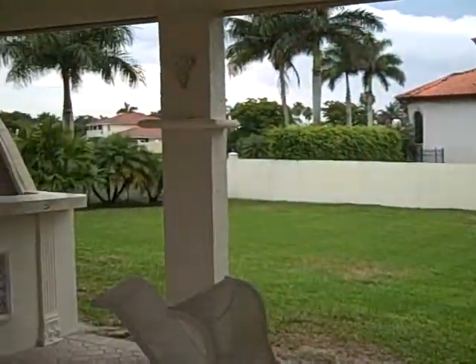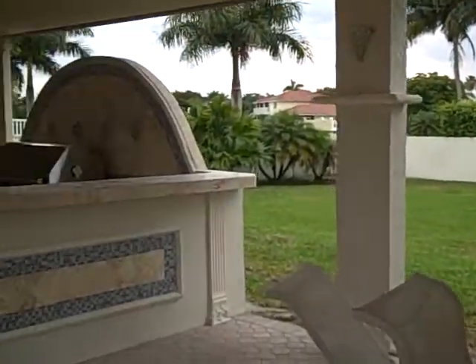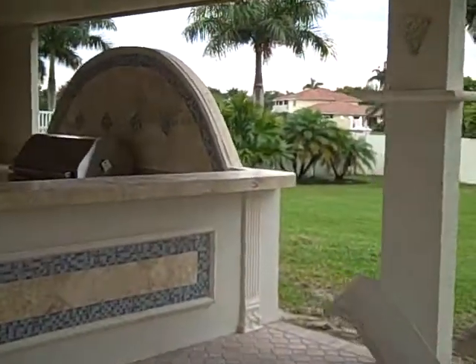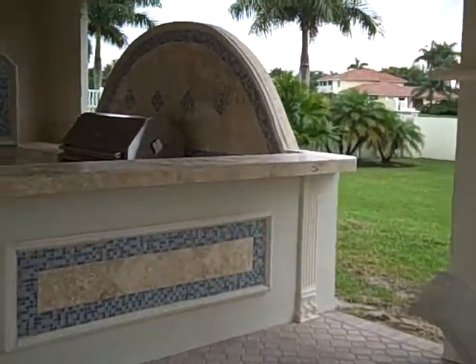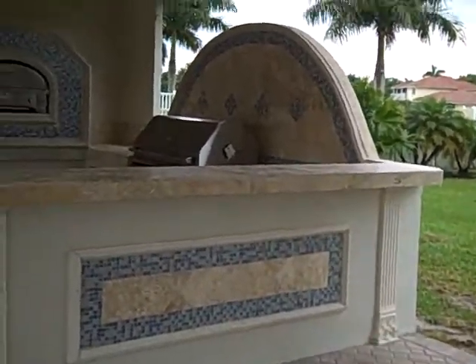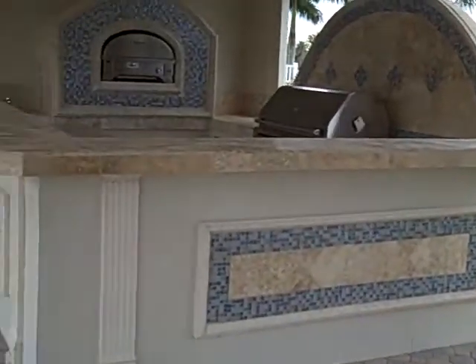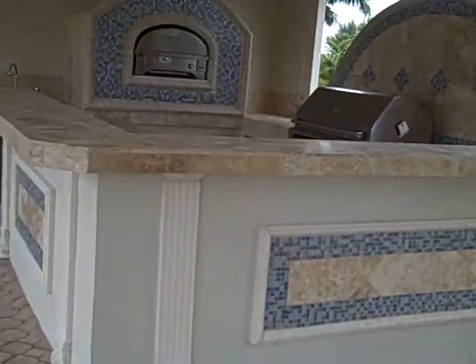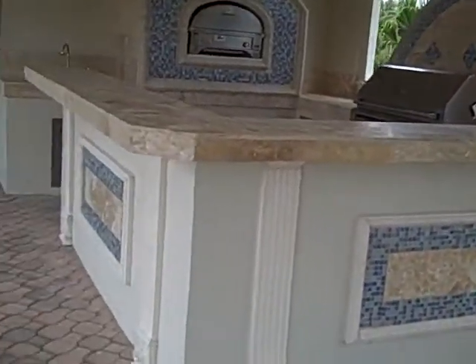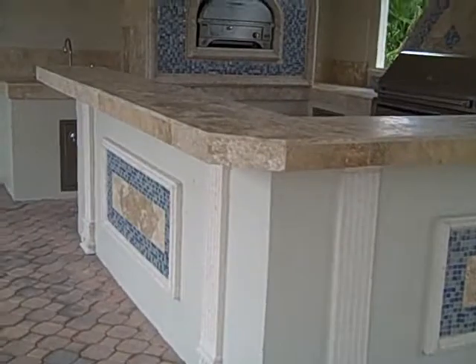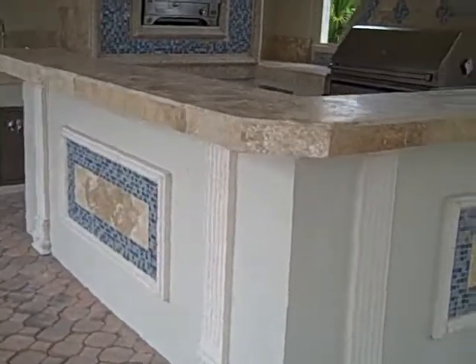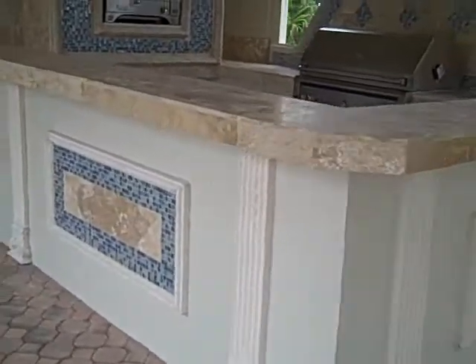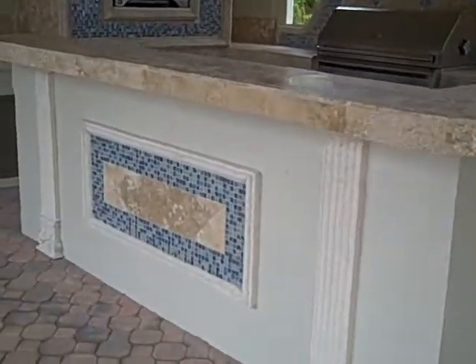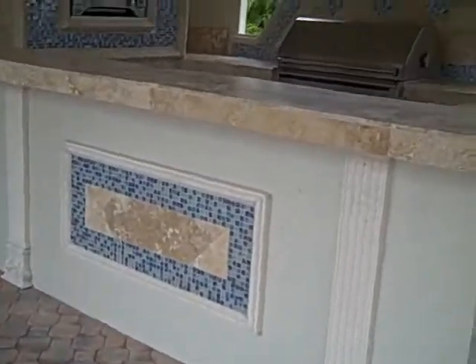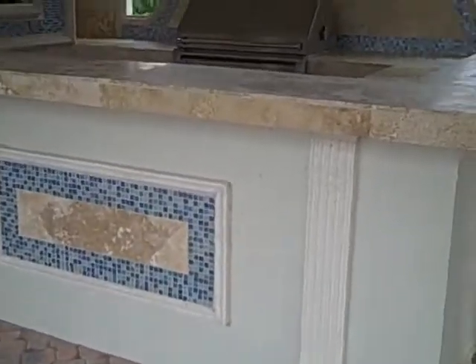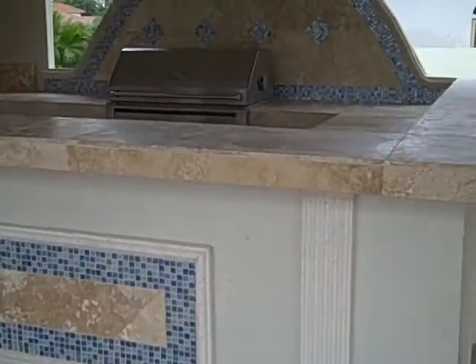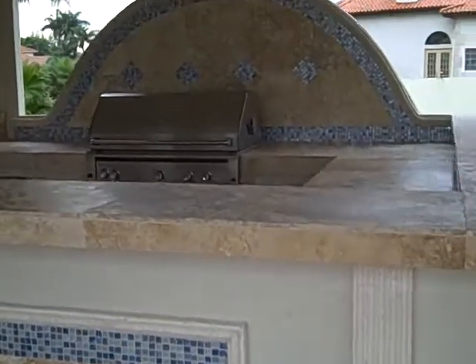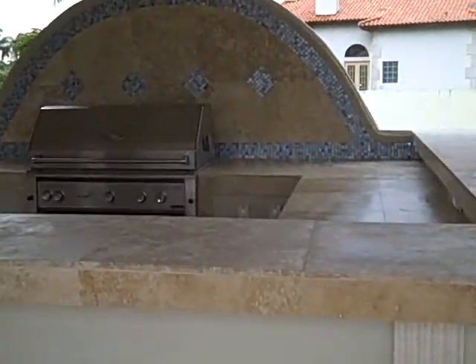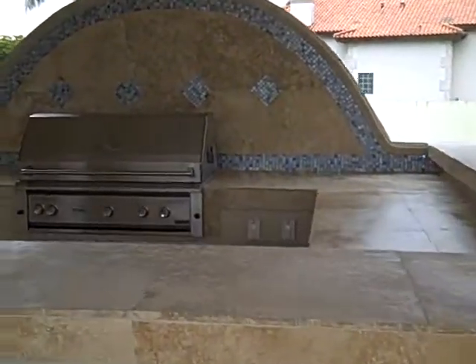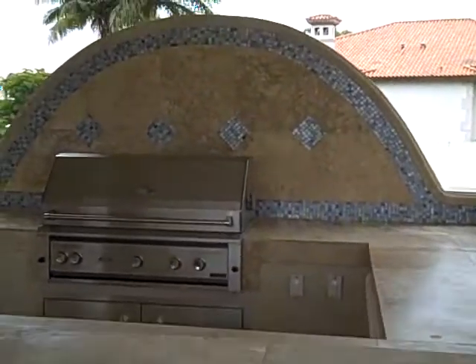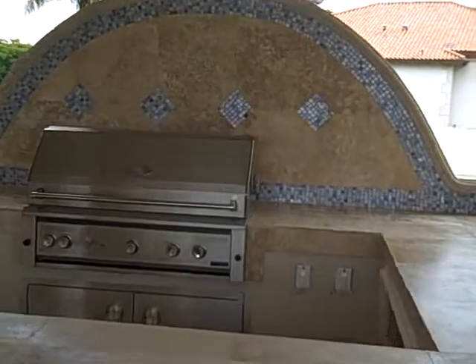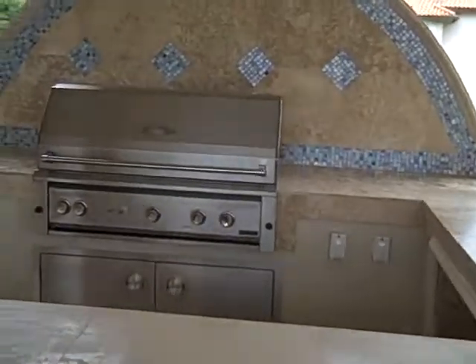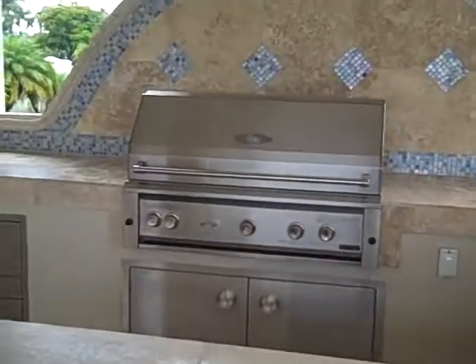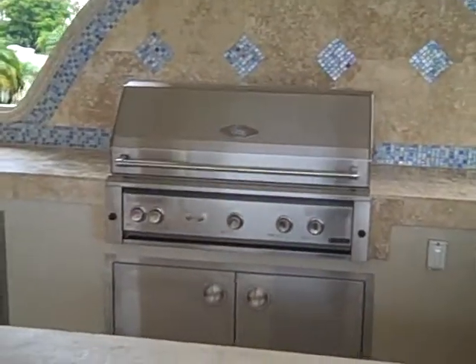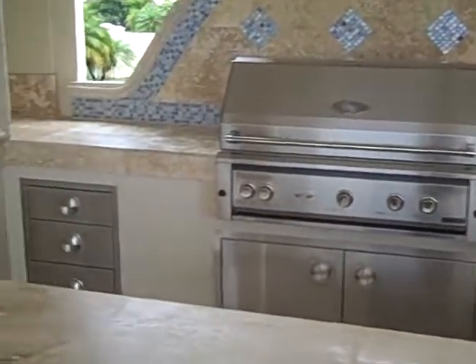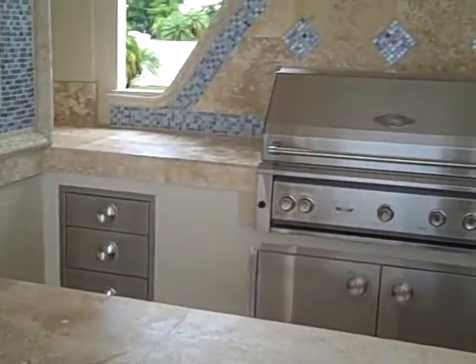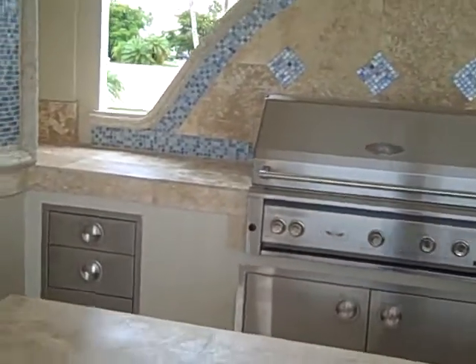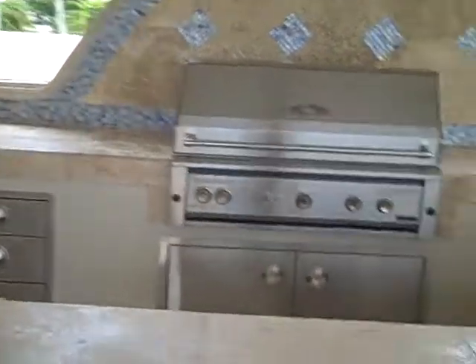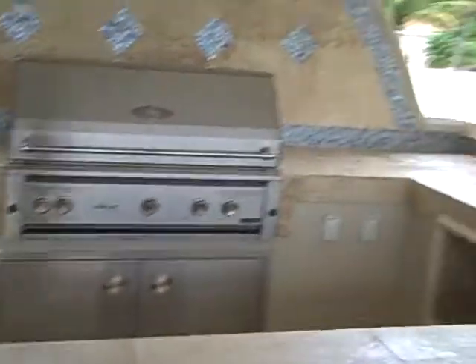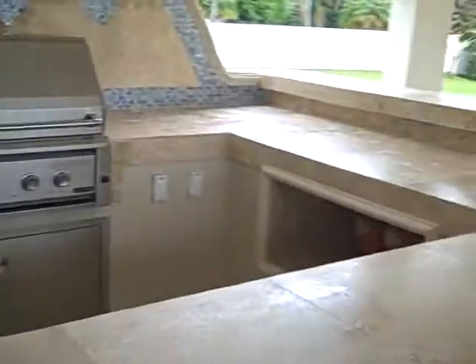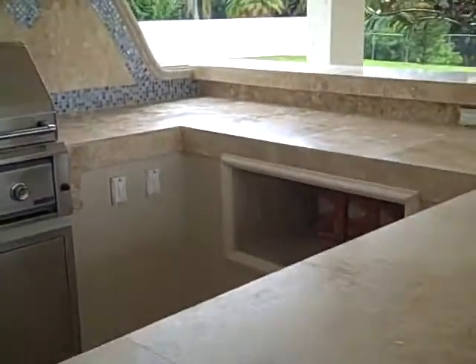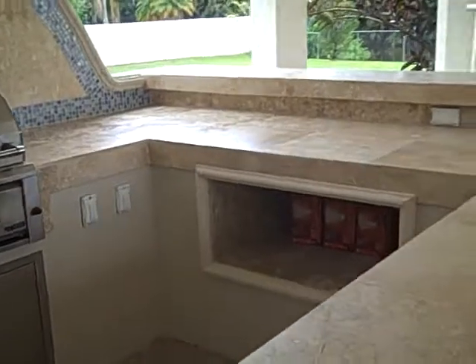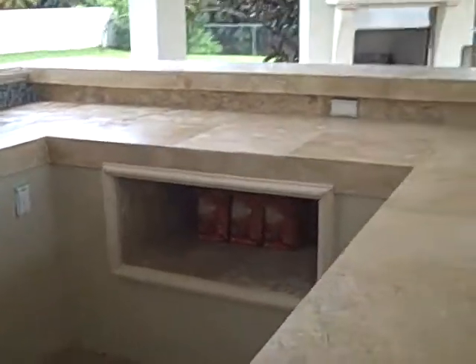The highlight of the whole thing is this outrageous outdoor kitchen, complete with glass, marble, and all the great things that you want in a kitchen, like a 42-inch grill, storage, and some additional lit-up storage at night.